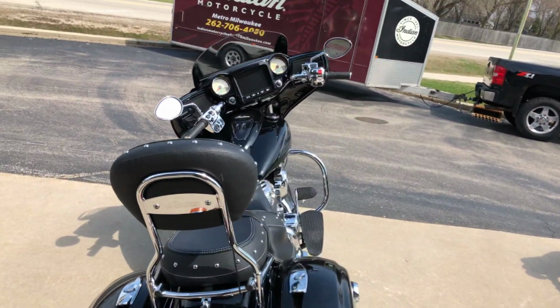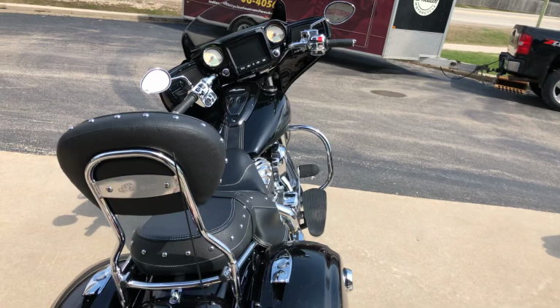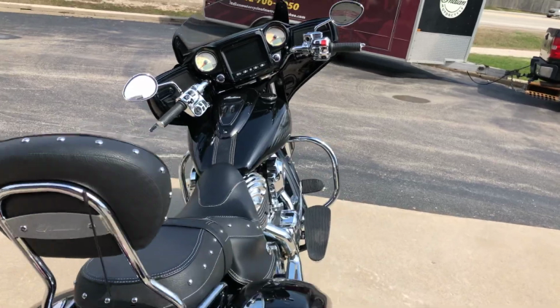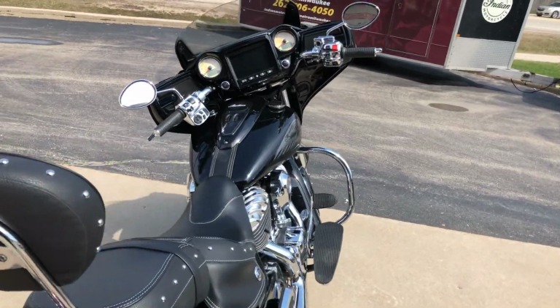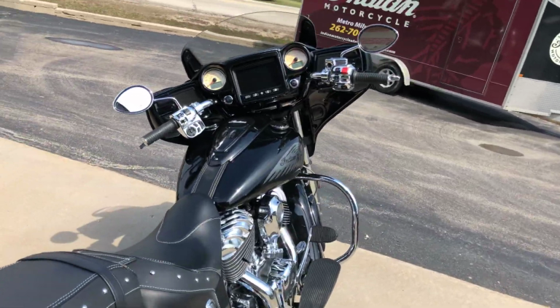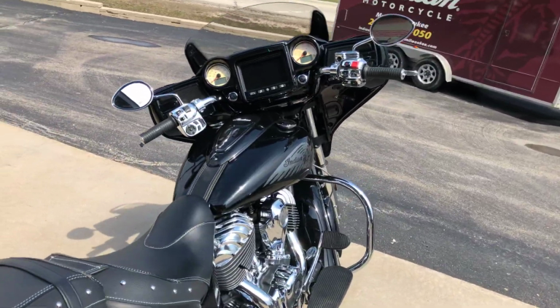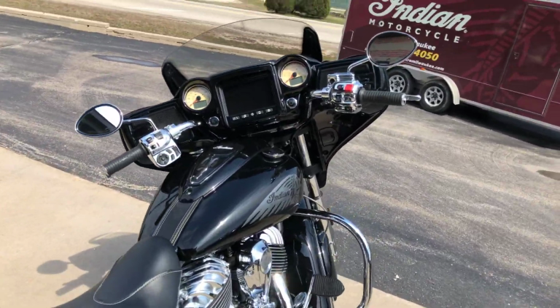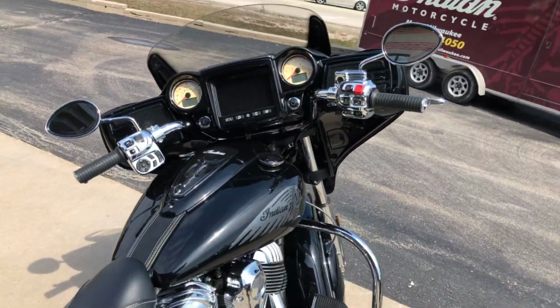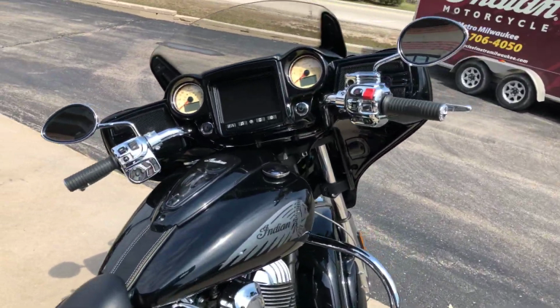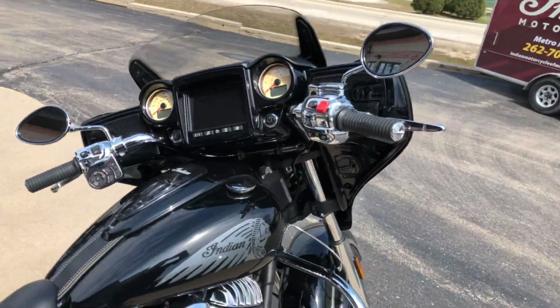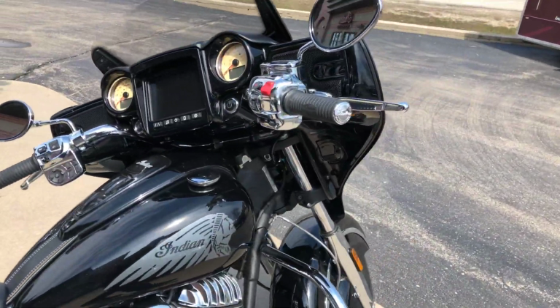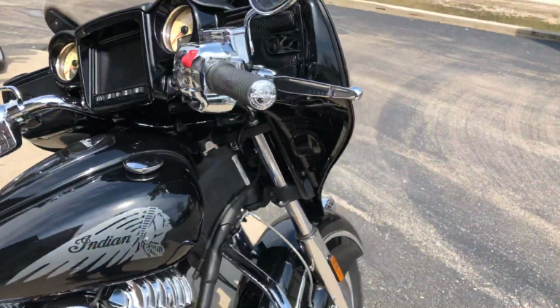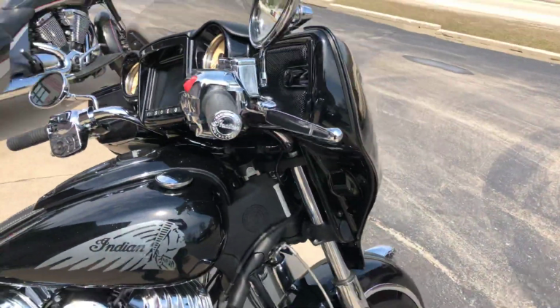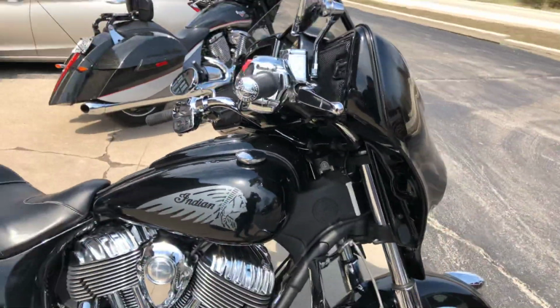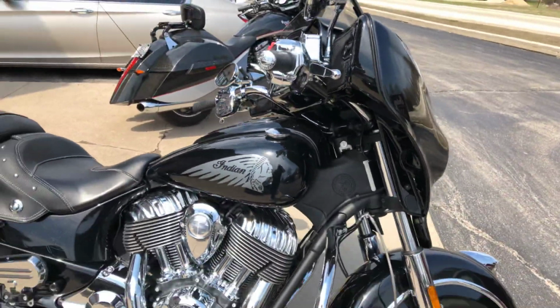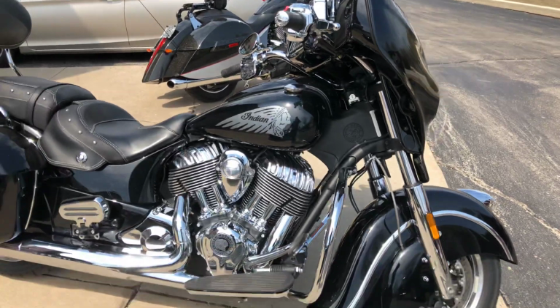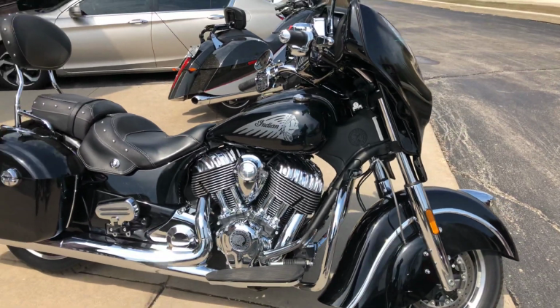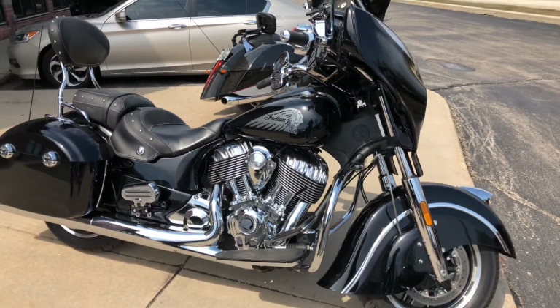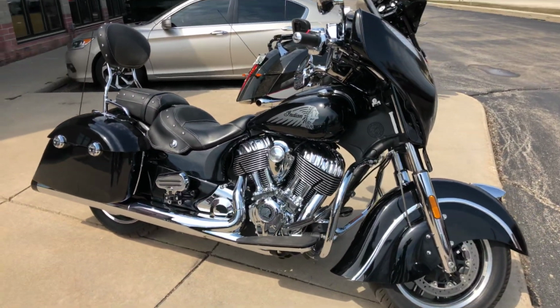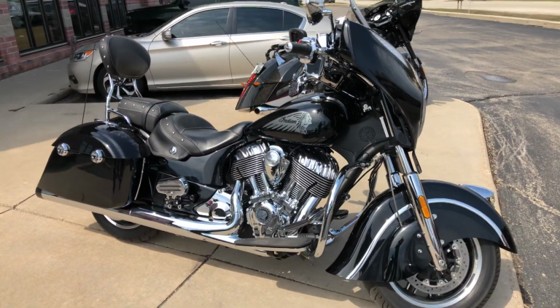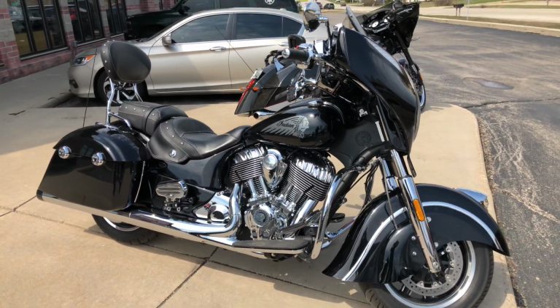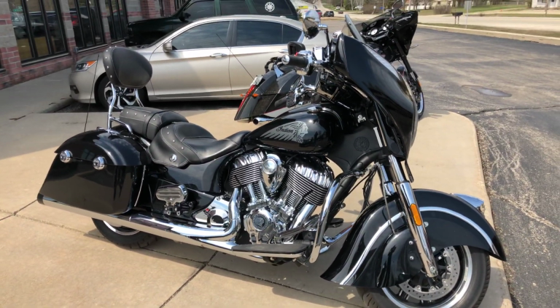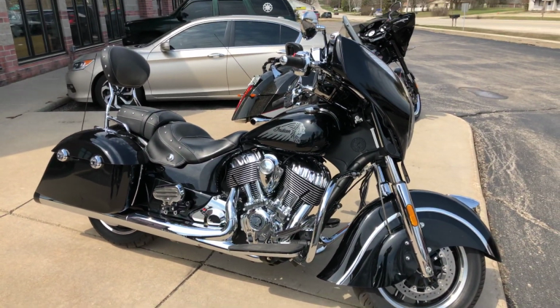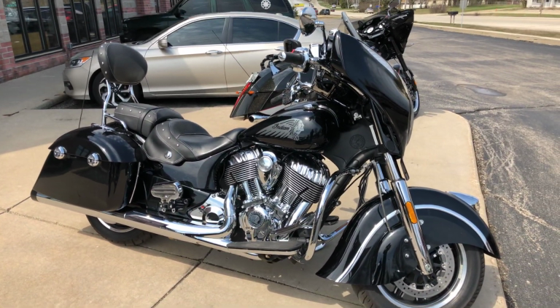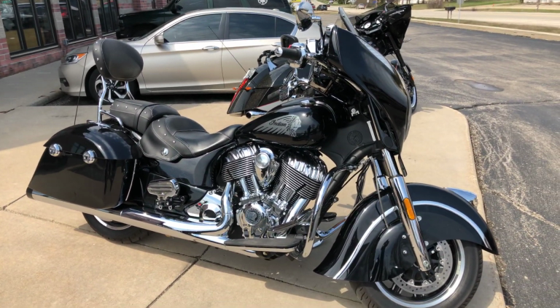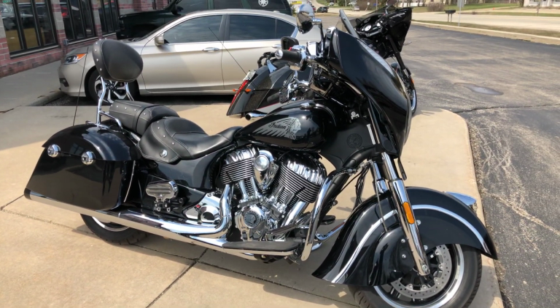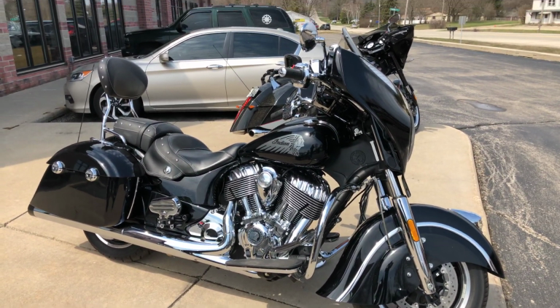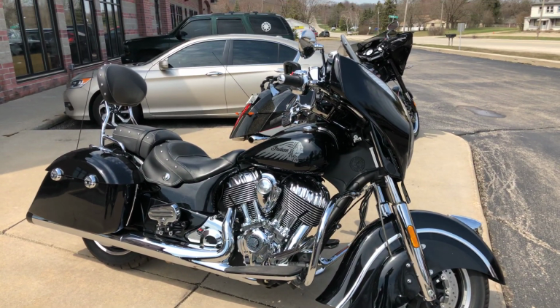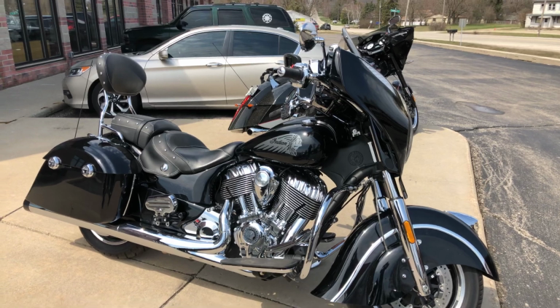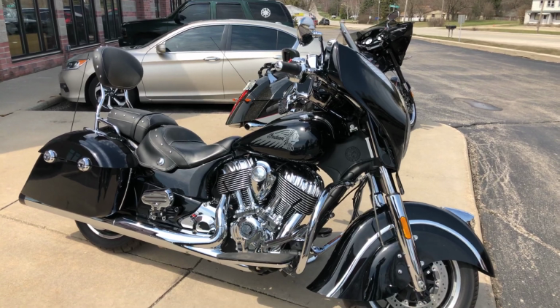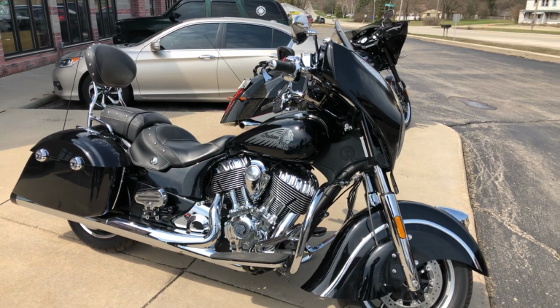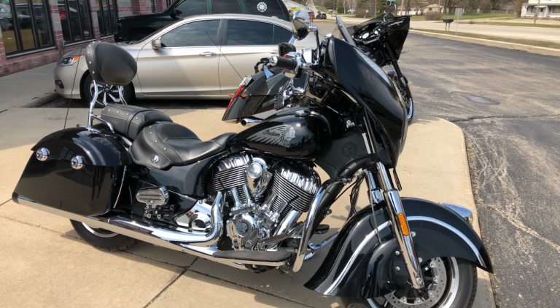This bike is awesome, ready to go, and it's got some warranty left. Give us a call here at Indian Motorcycle Metro Milwaukee: 262-706-4050.